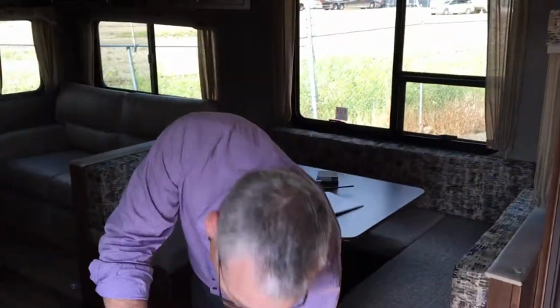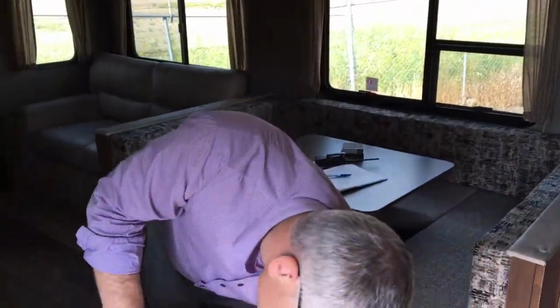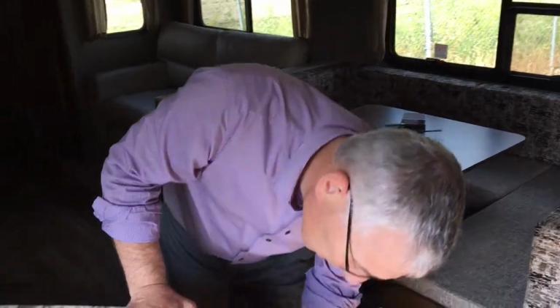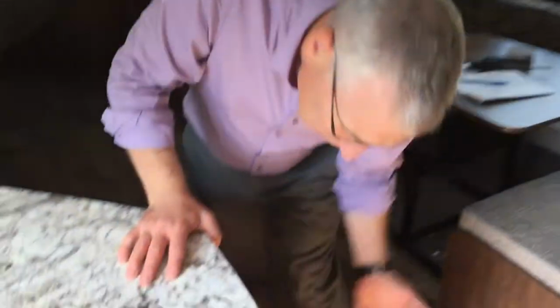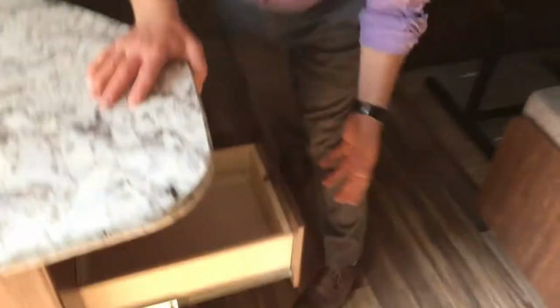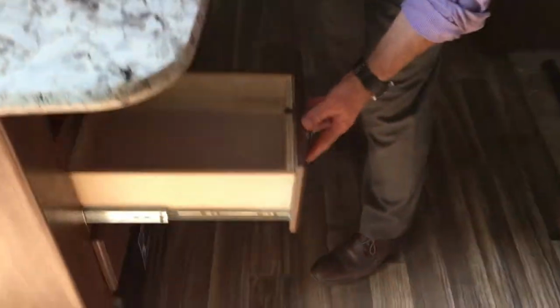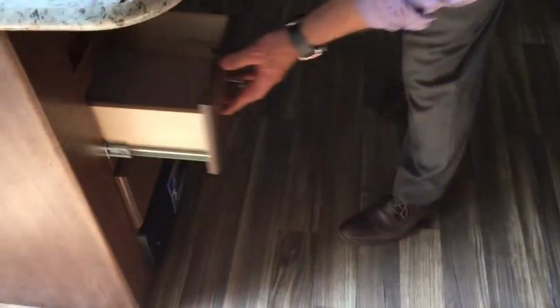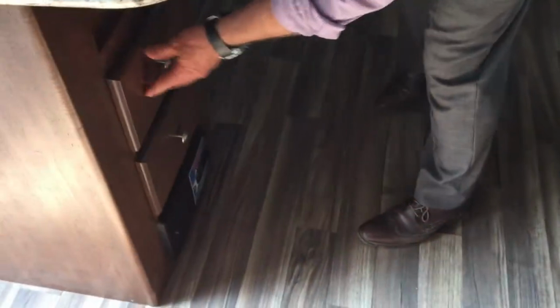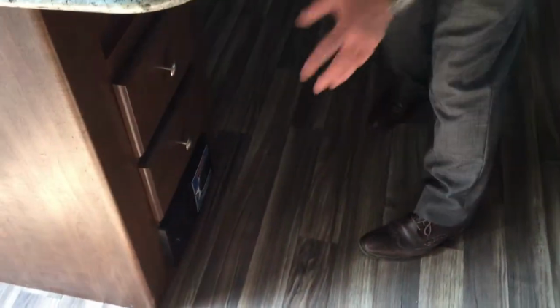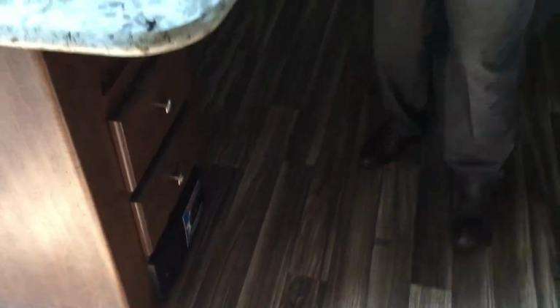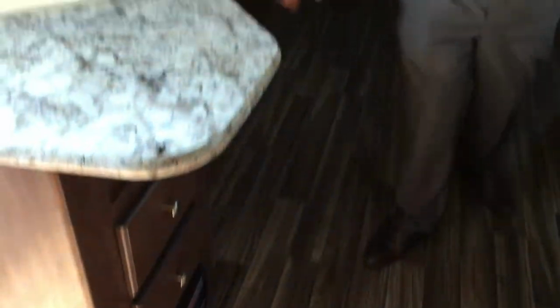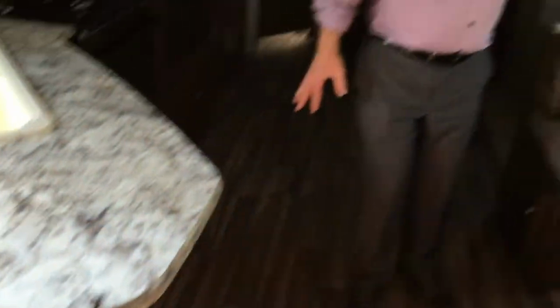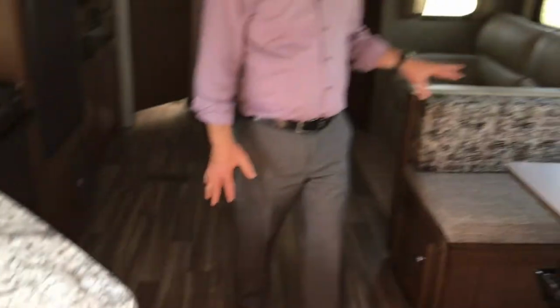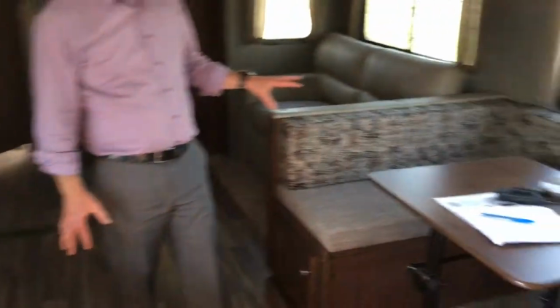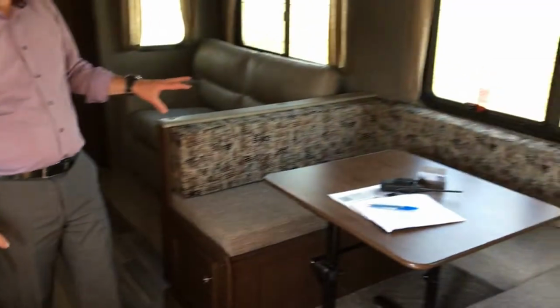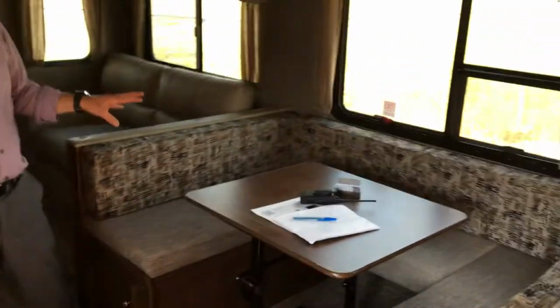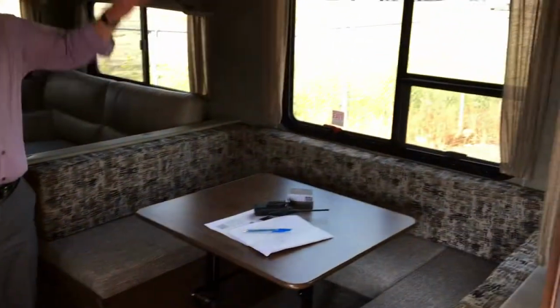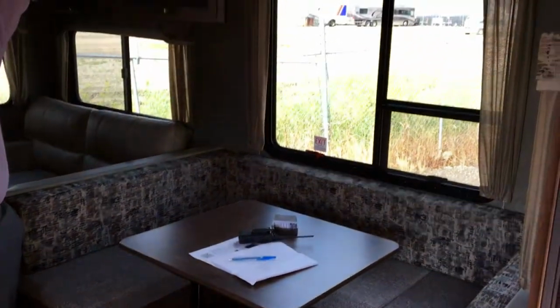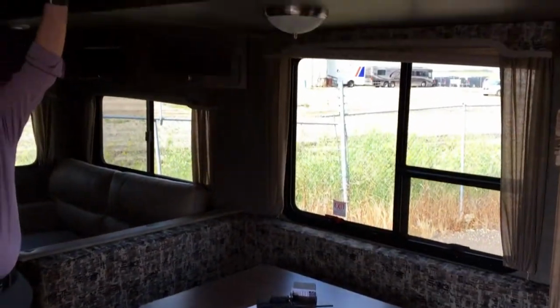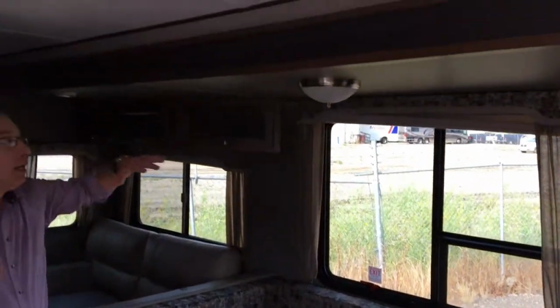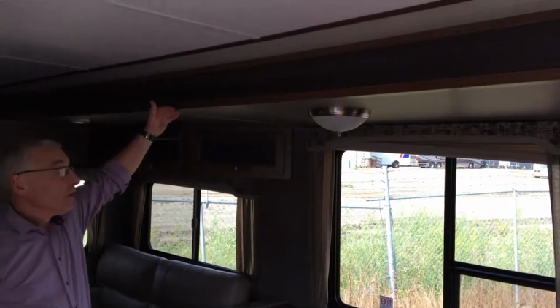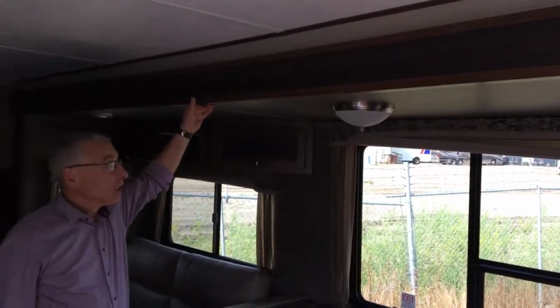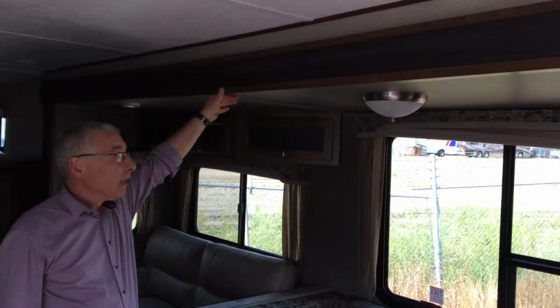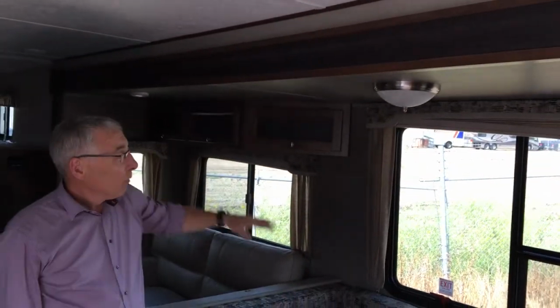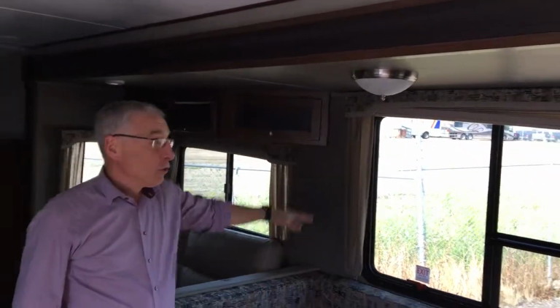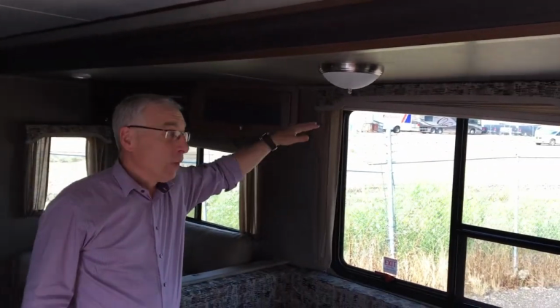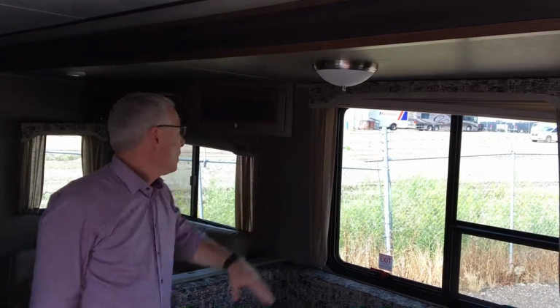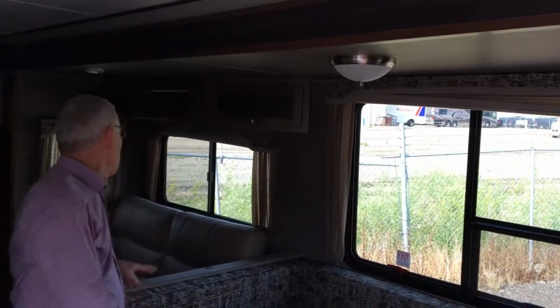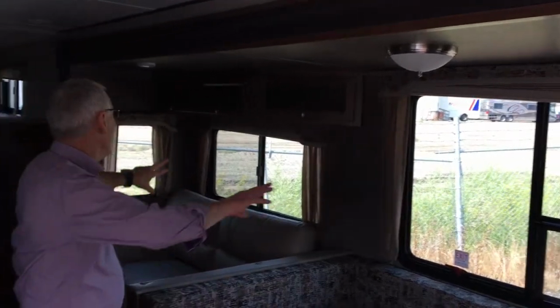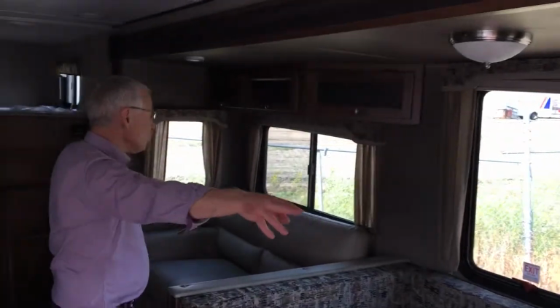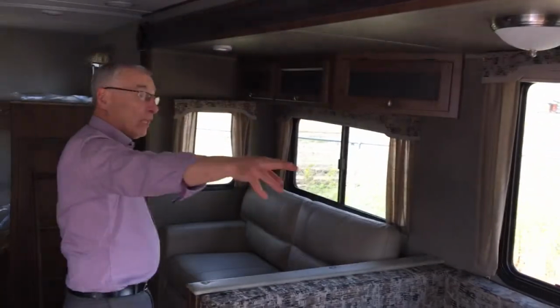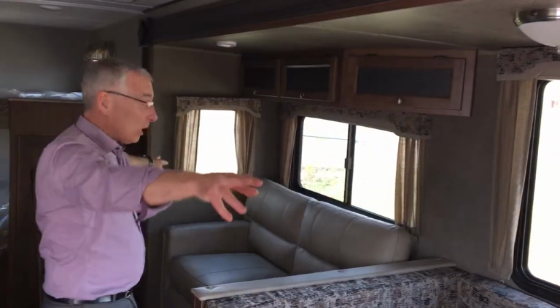Pull-out drawers, full extension, real plywood. Nice U-shaped dinette, and they give you some decent ceiling height, which gives you good slide height, which gives you bigger windows and windows on both ends of the slide.